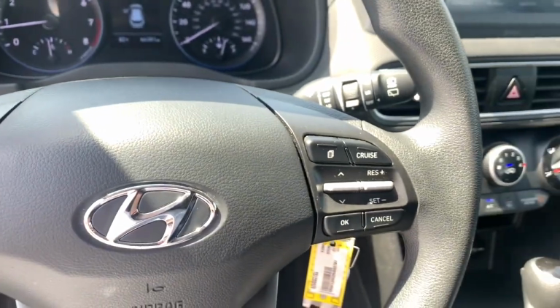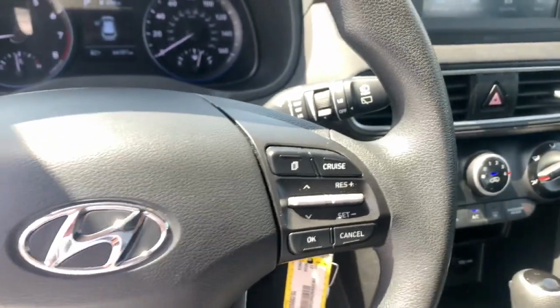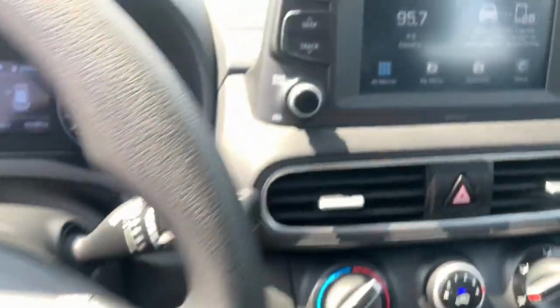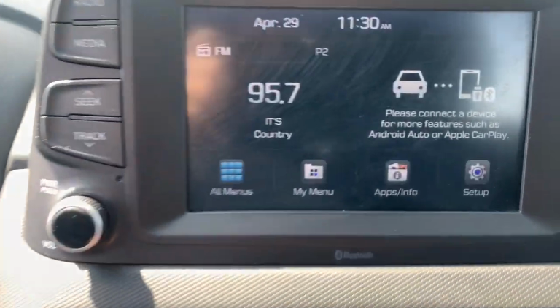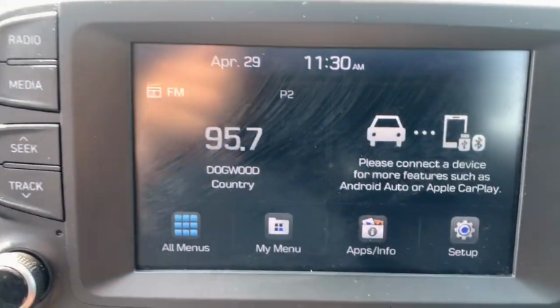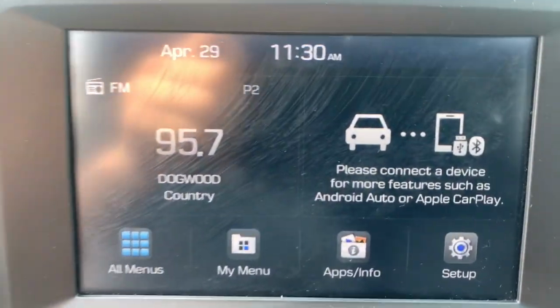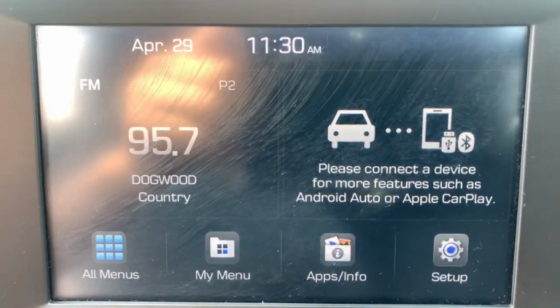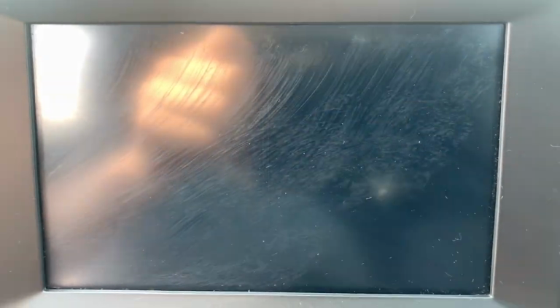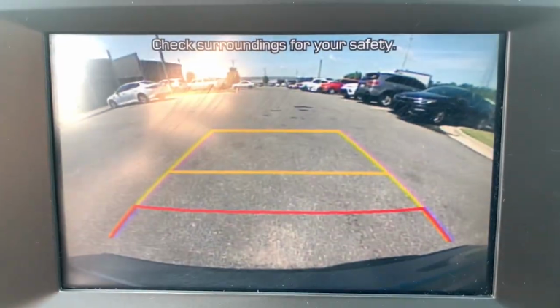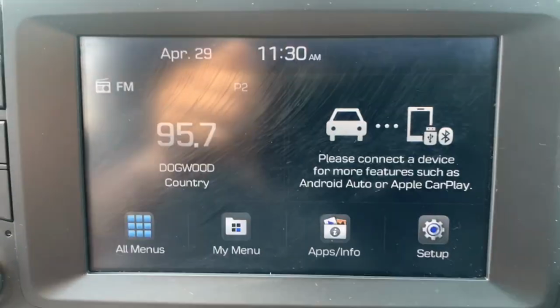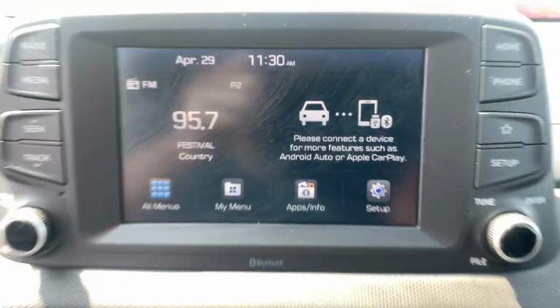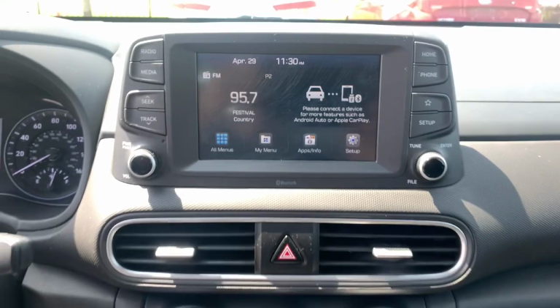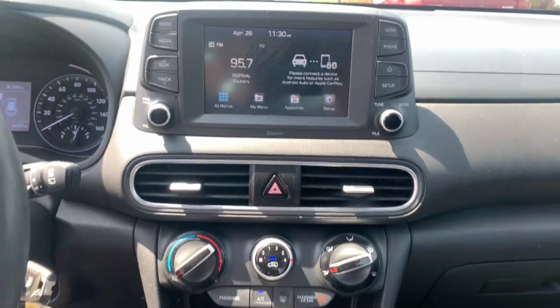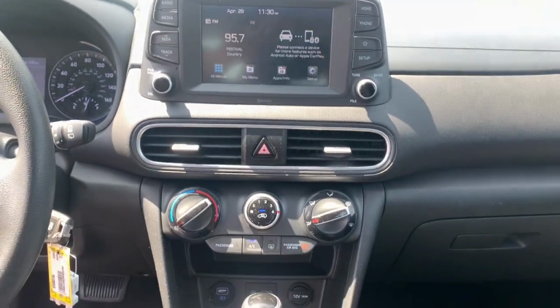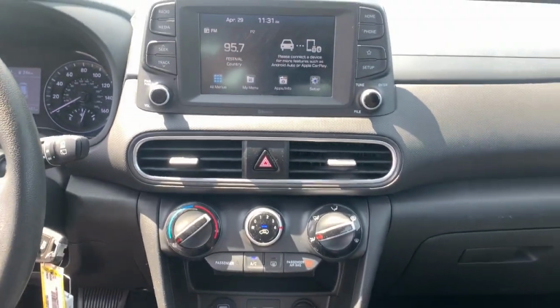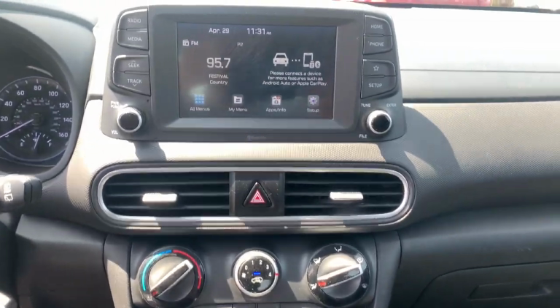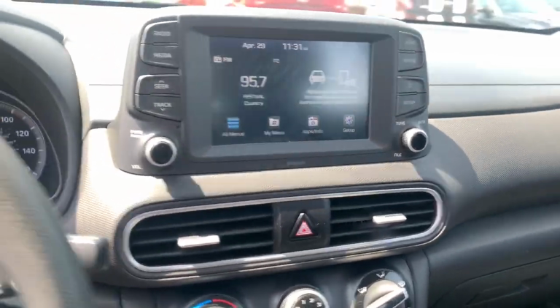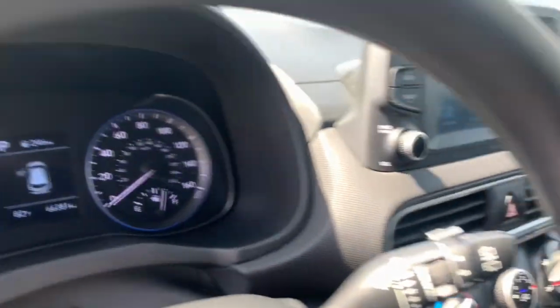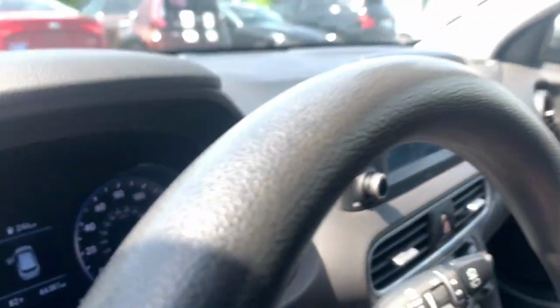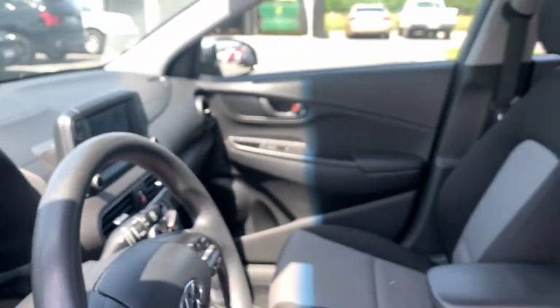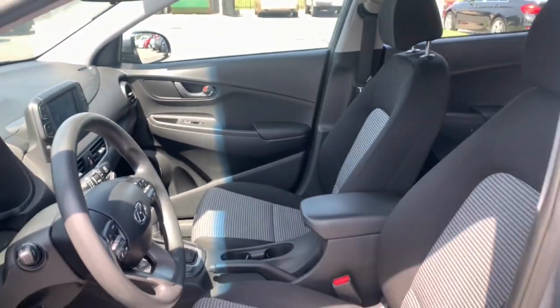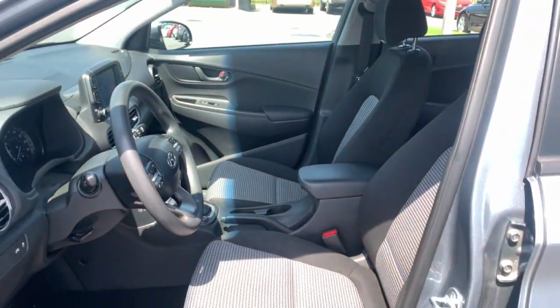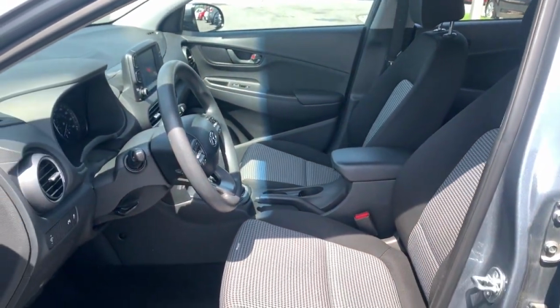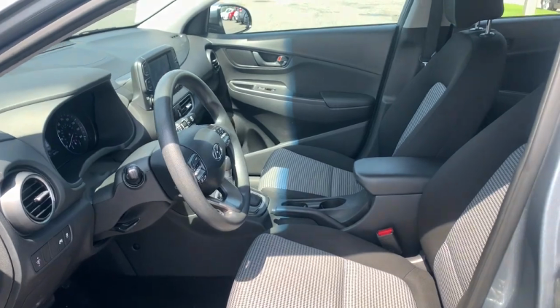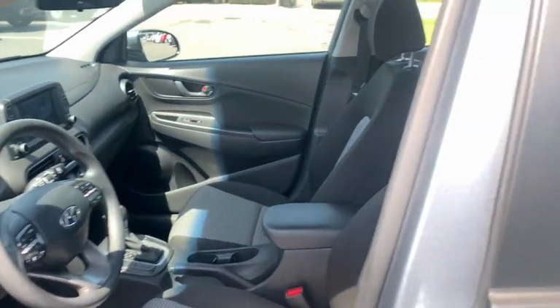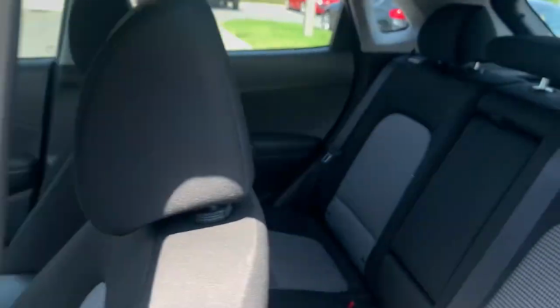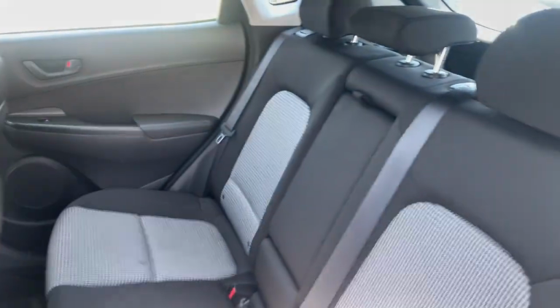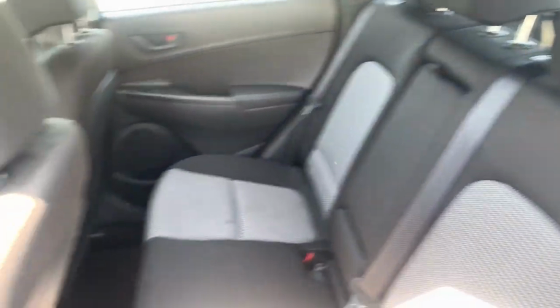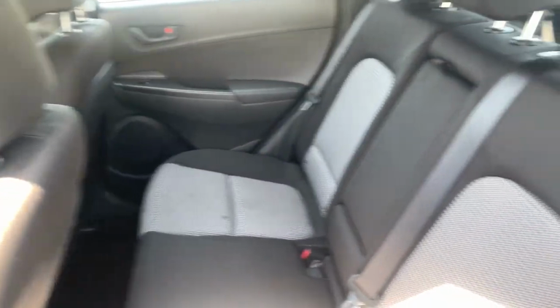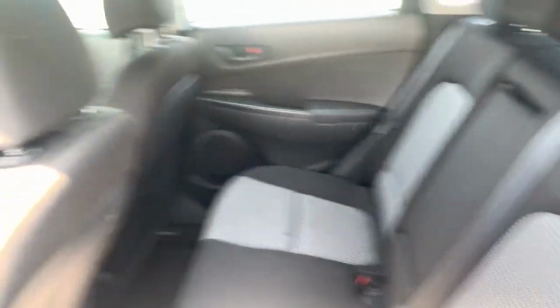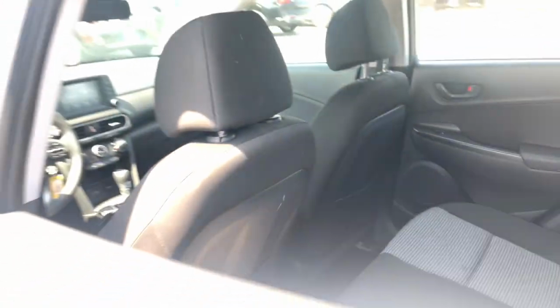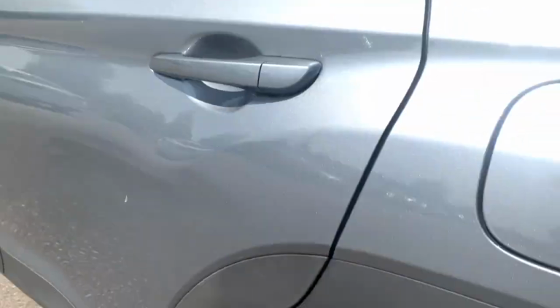Lane Departure Warning, Keyless Entry, Backup Camera, Lane Keeping Assist, Steering Wheel Audio Controls, Bluetooth Connection, Aluminum Wheels, Stability Control, Rear Spoiler, Traction Control.